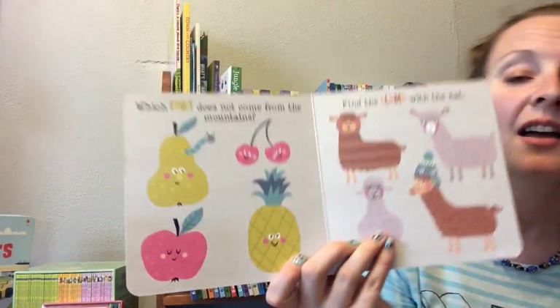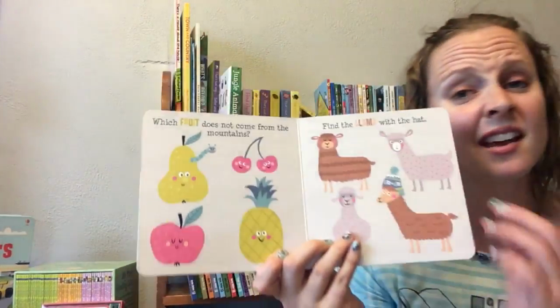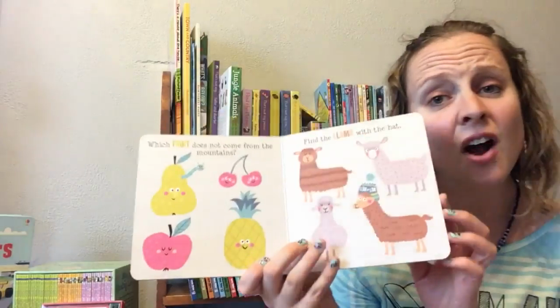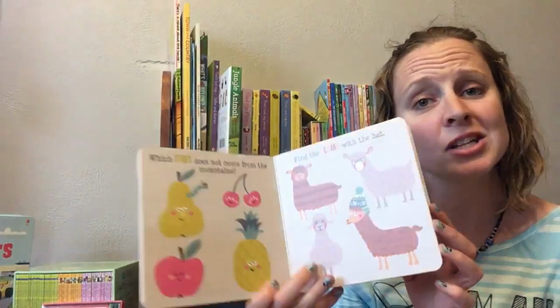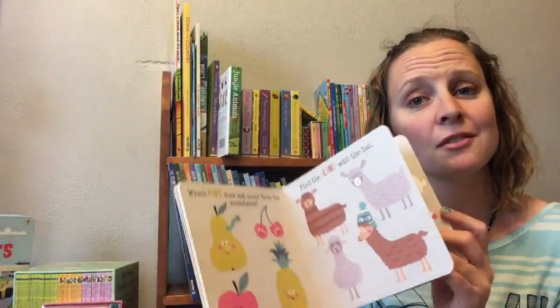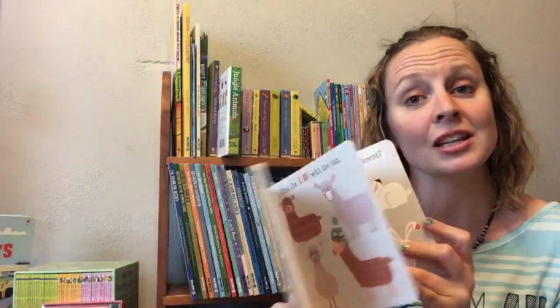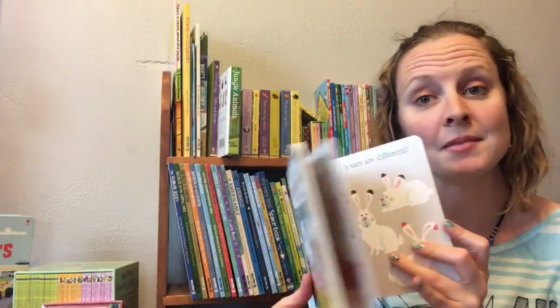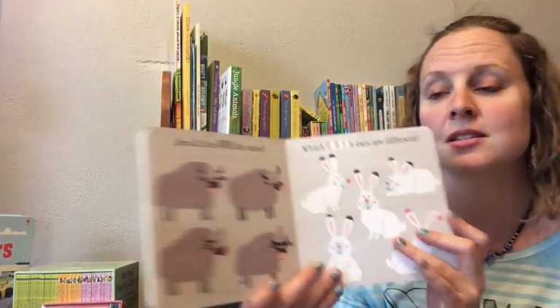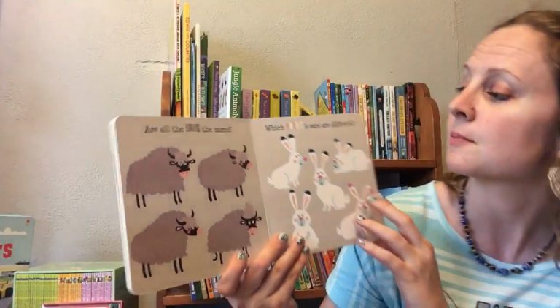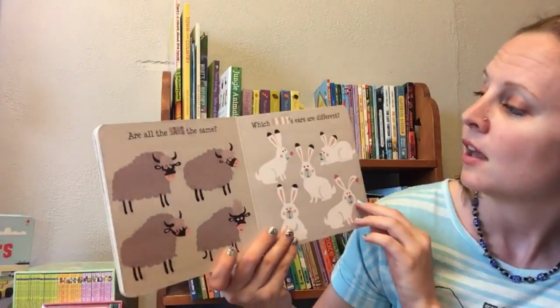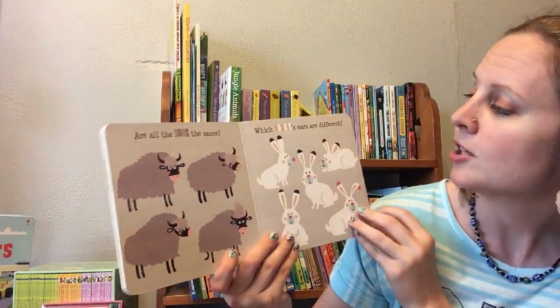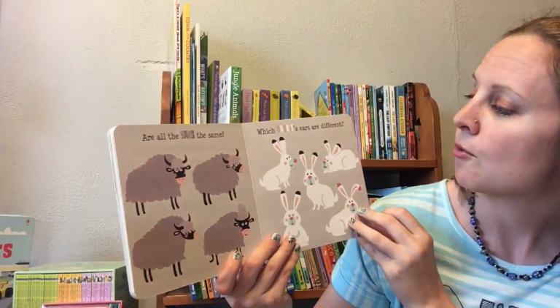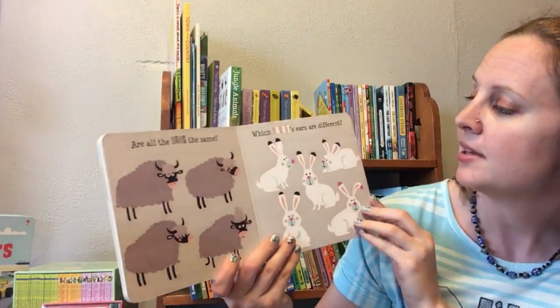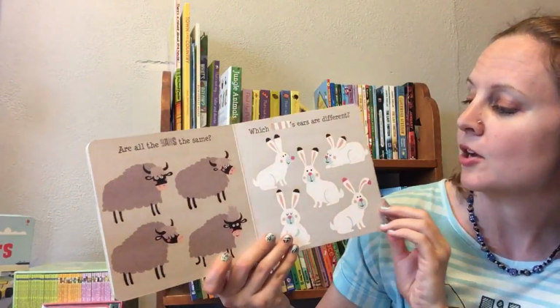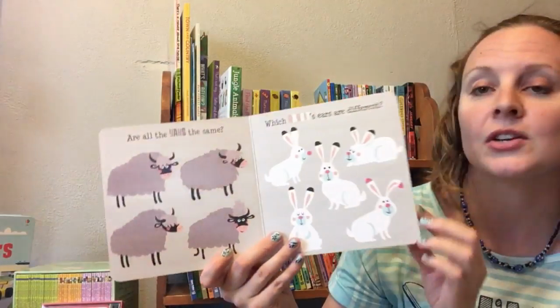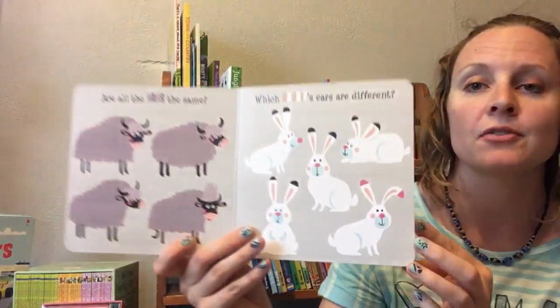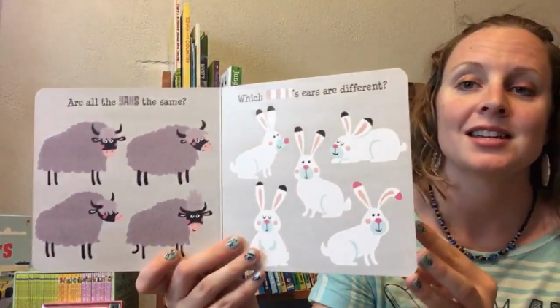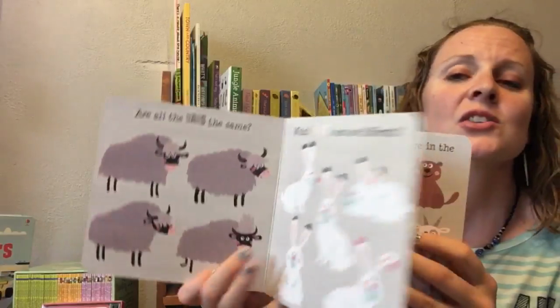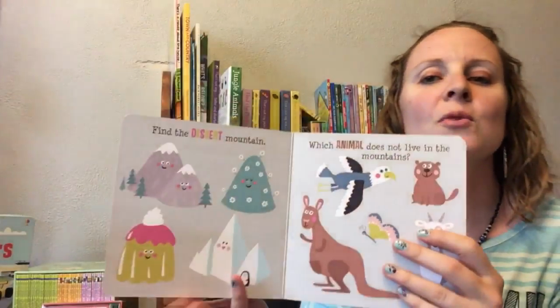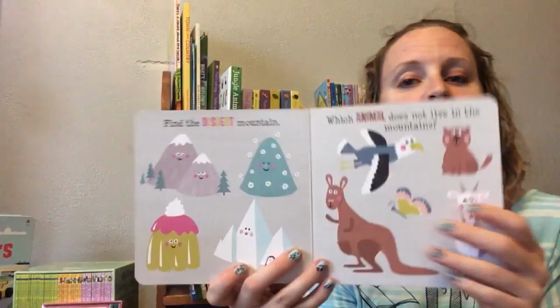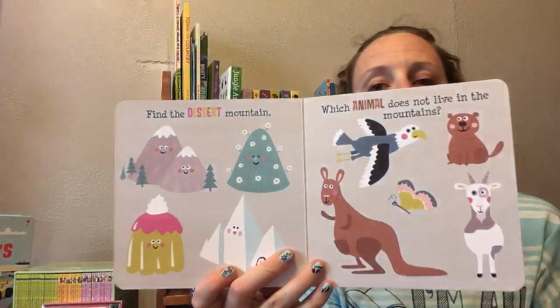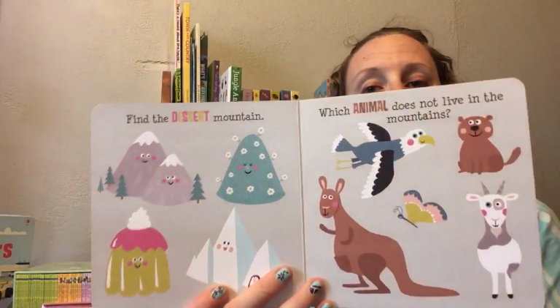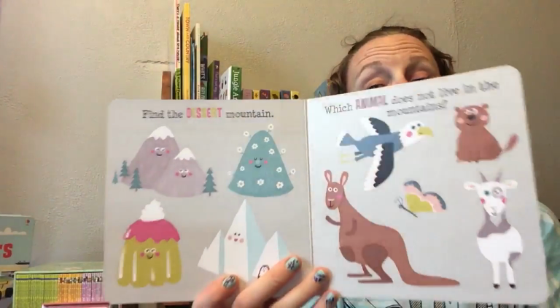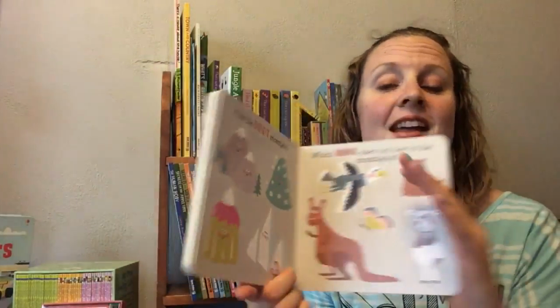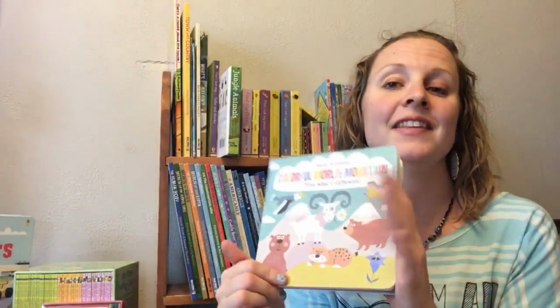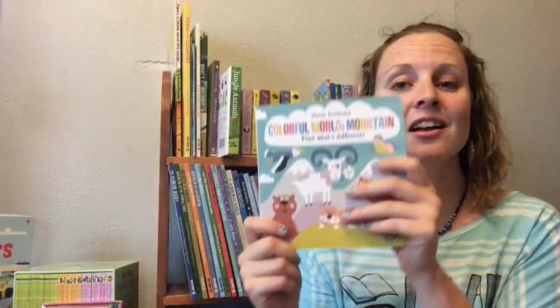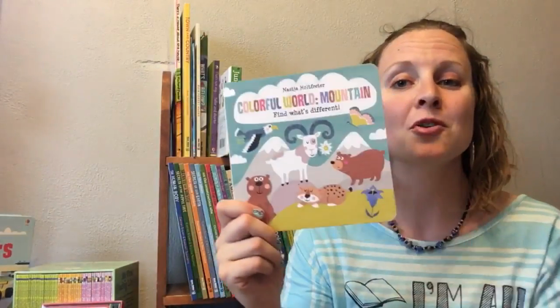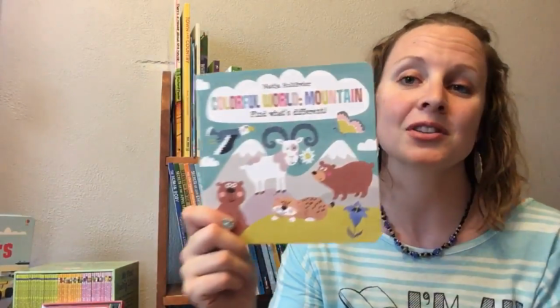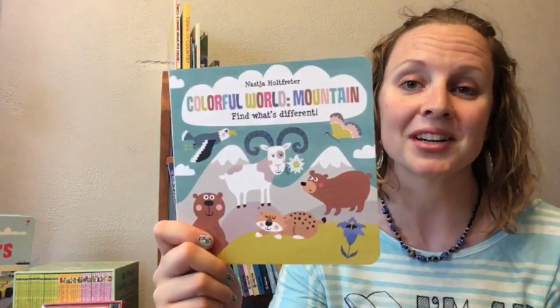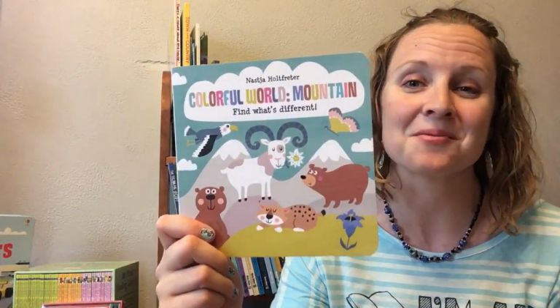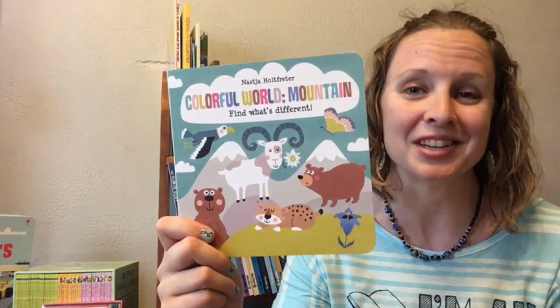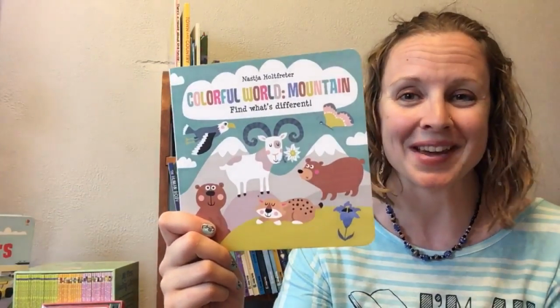That's kind of a hard question if you don't live in the mountains. Which rabbit's ears are different? Really fun critical thinking in these Colorful World books — I really enjoy them.